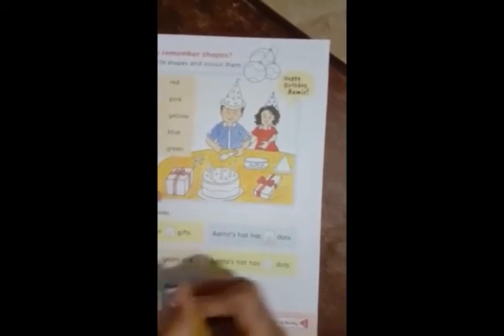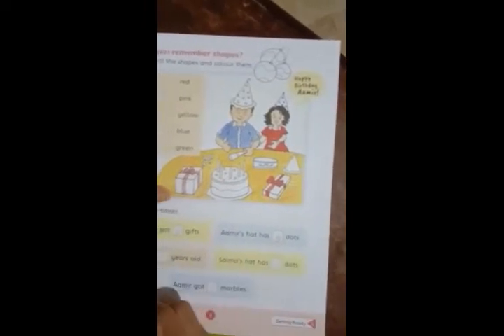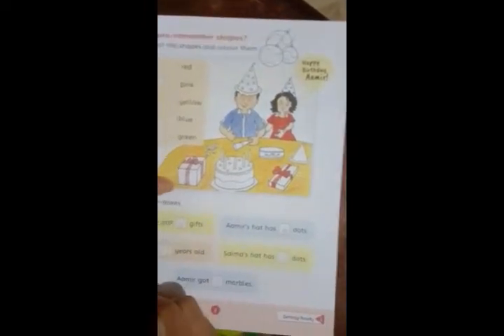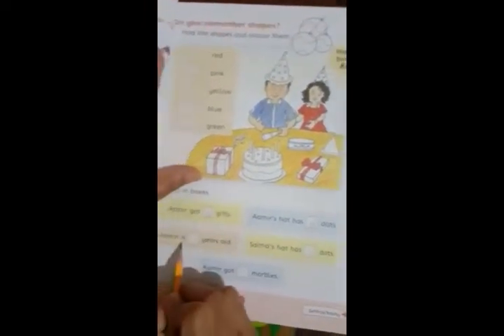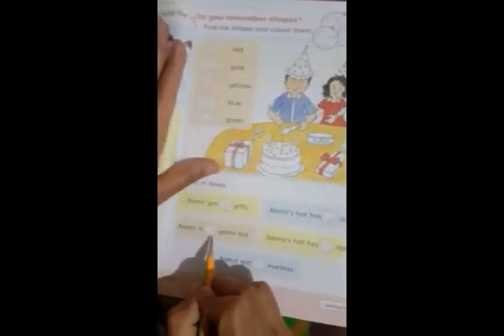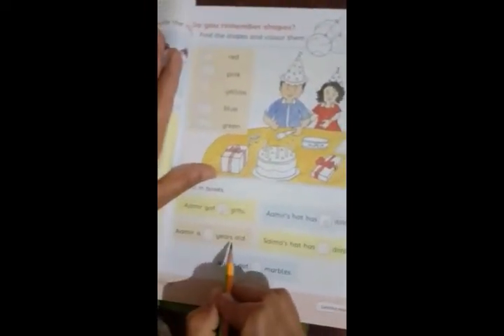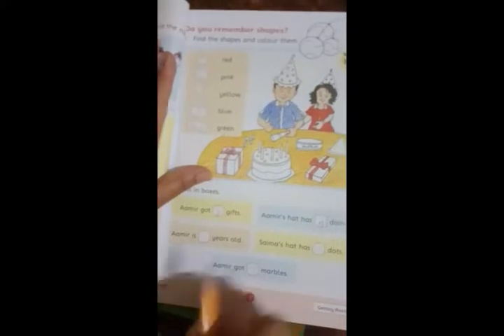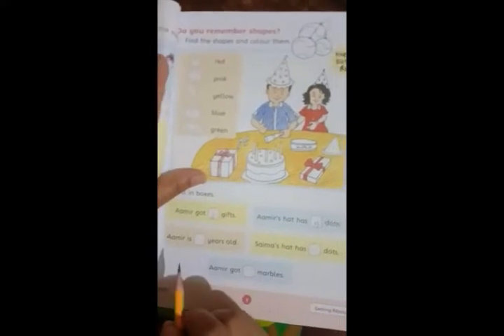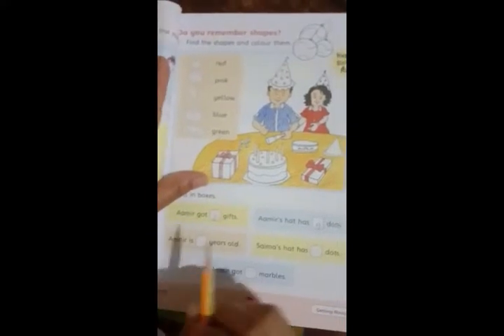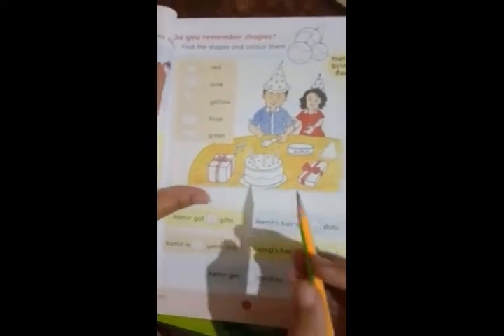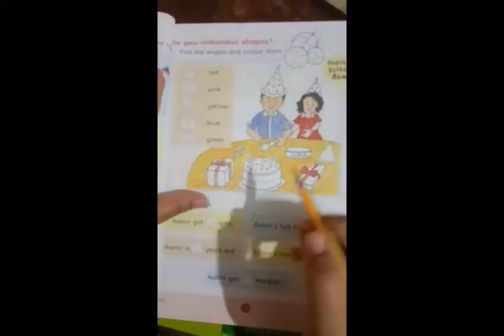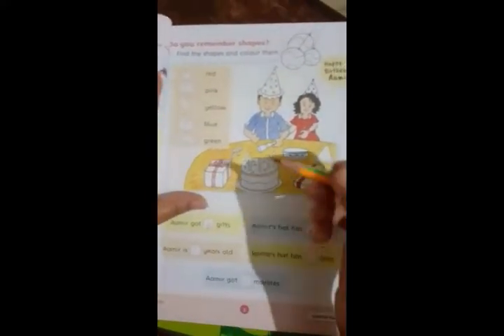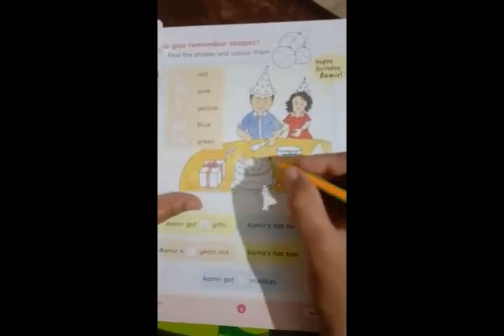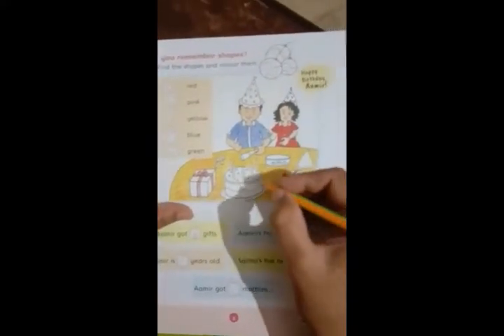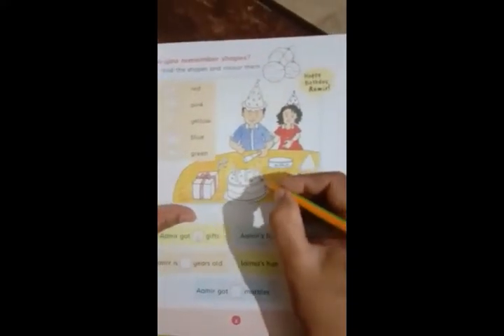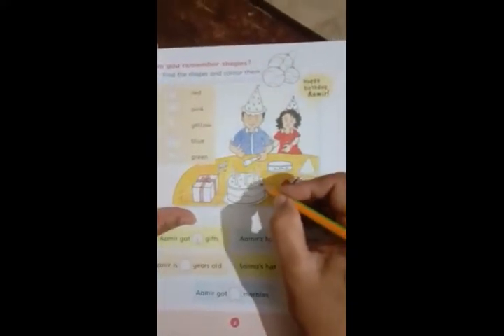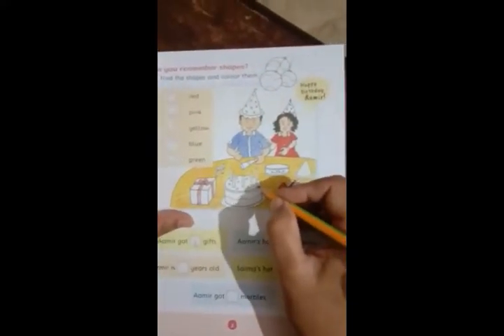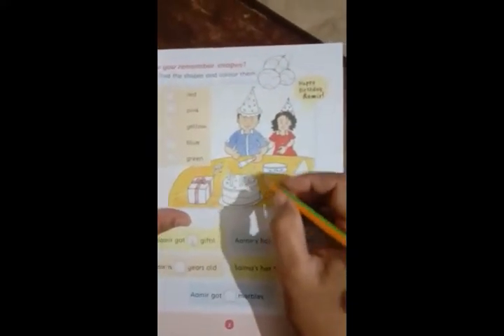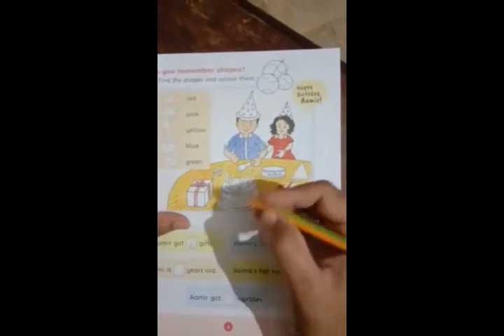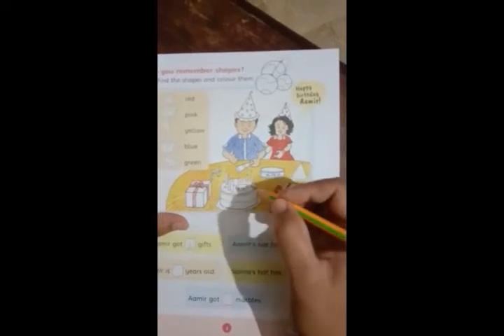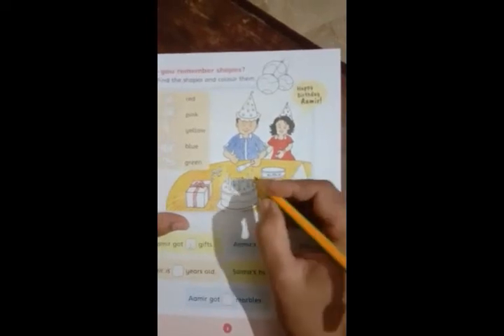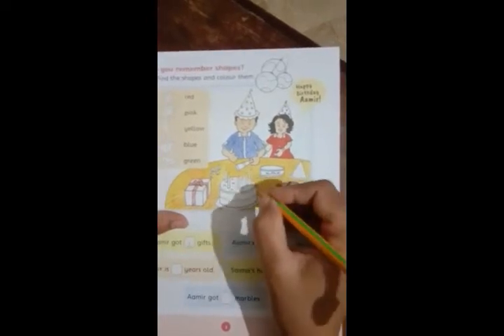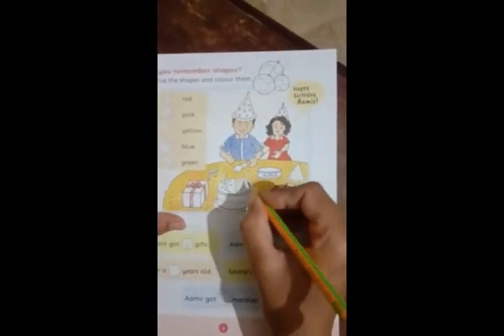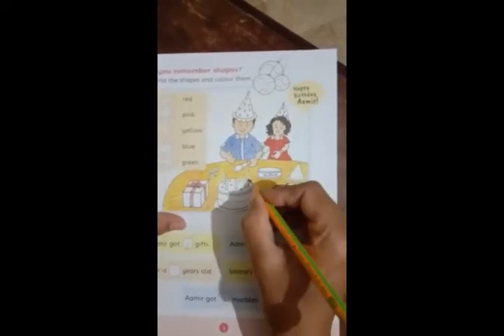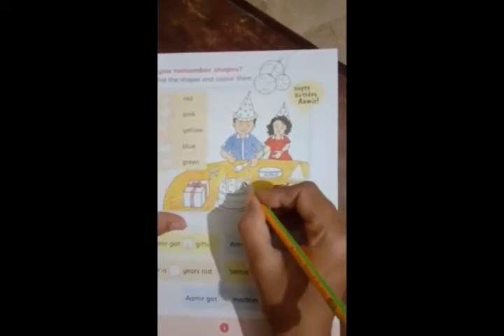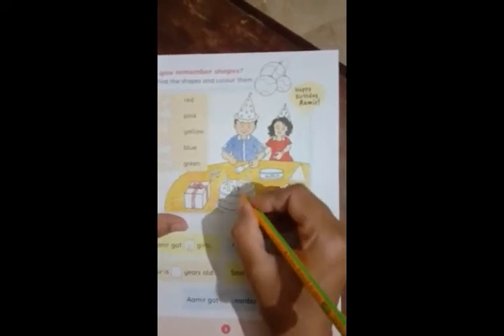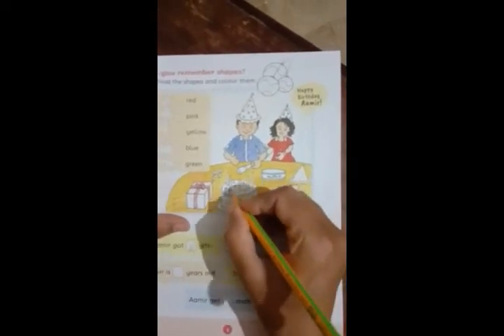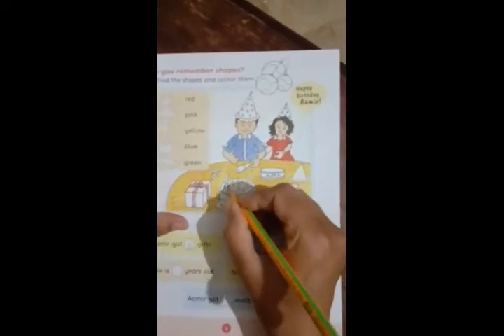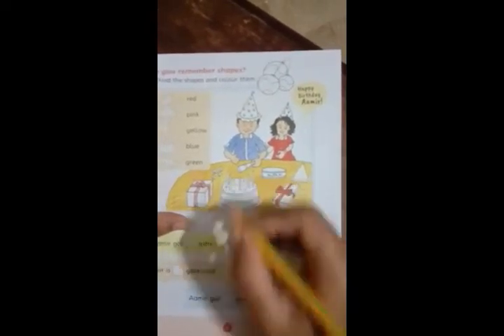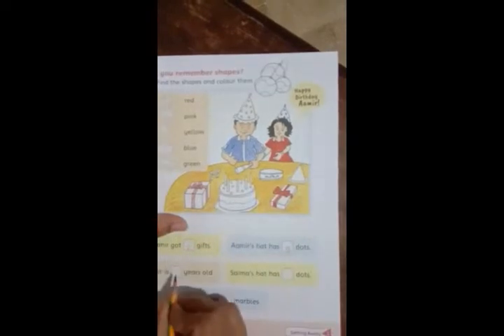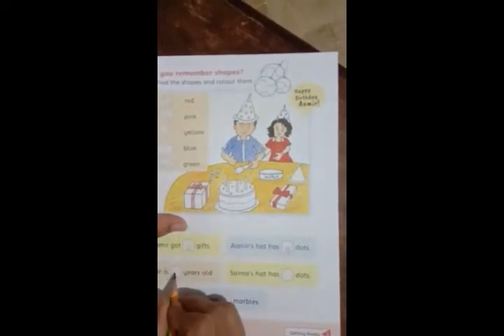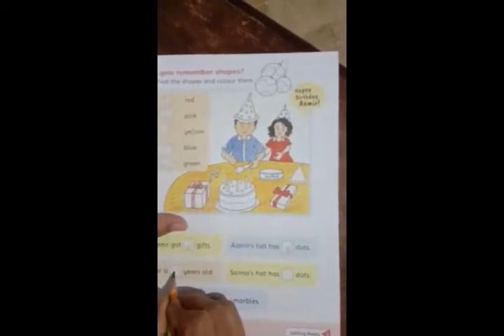Ameer is how many years old? The number of candles on the cake tells Ameer's age. One, two, three, four, five — you can write 5.